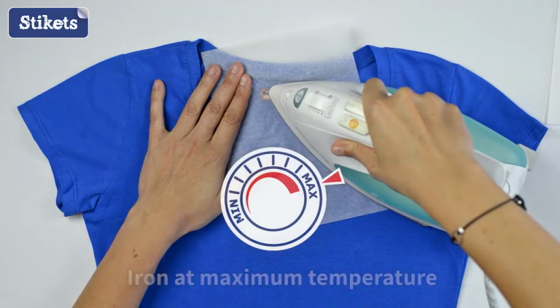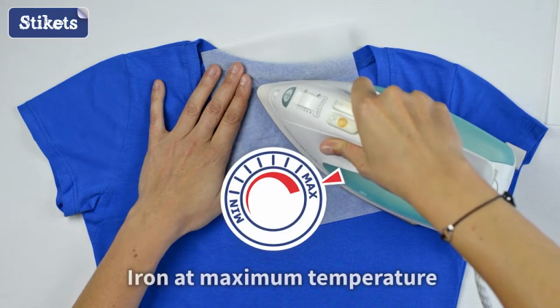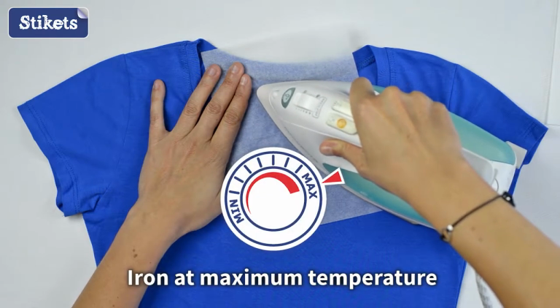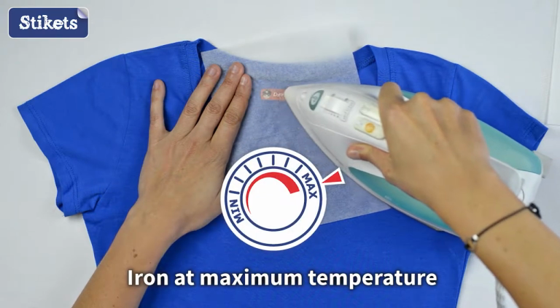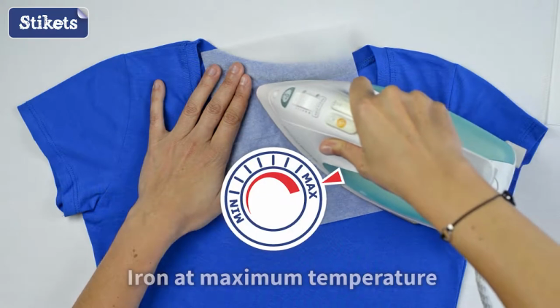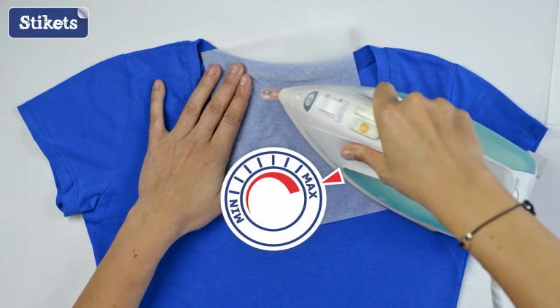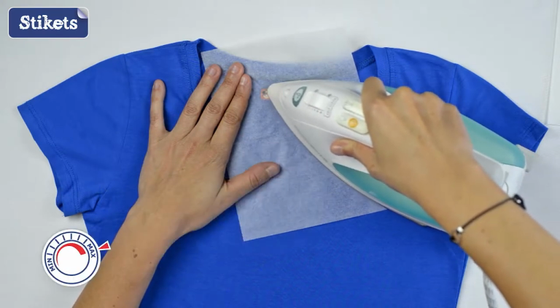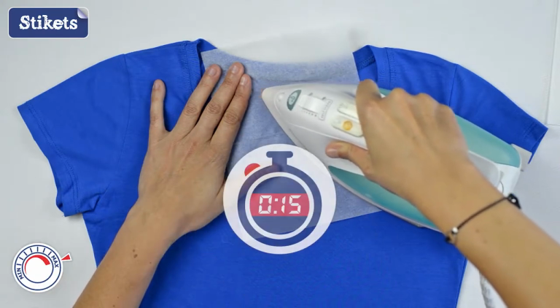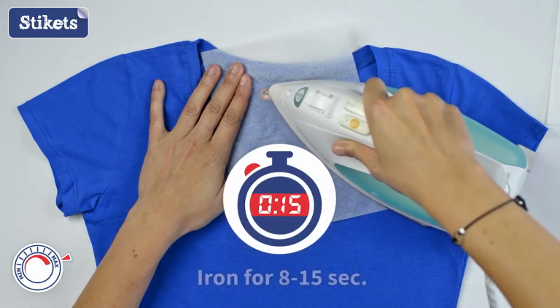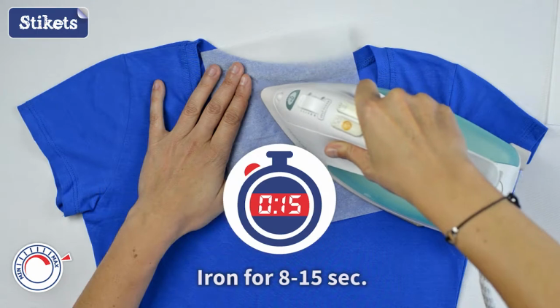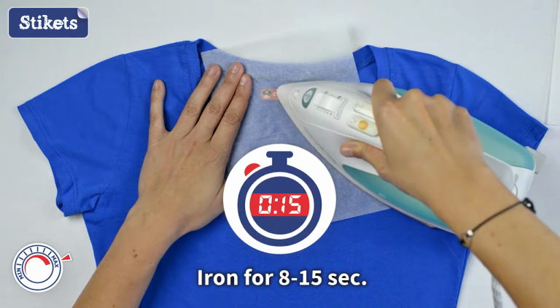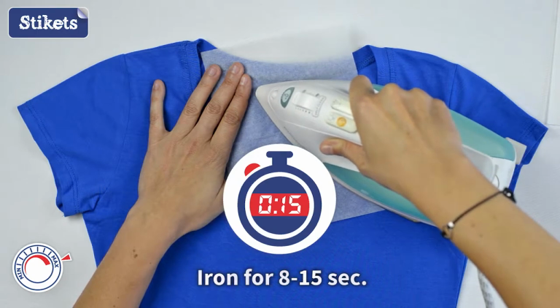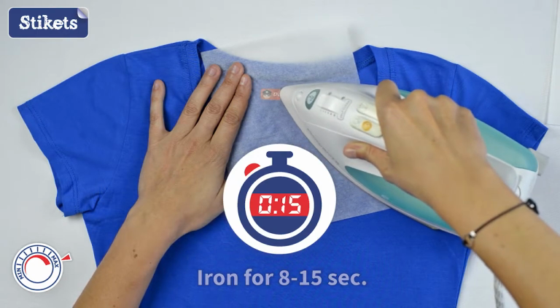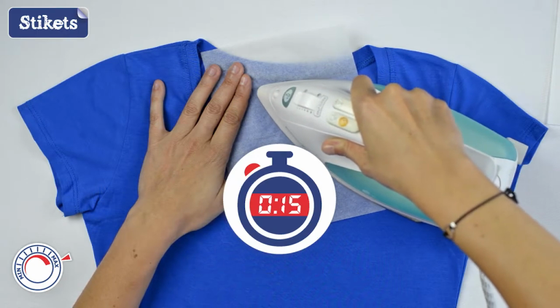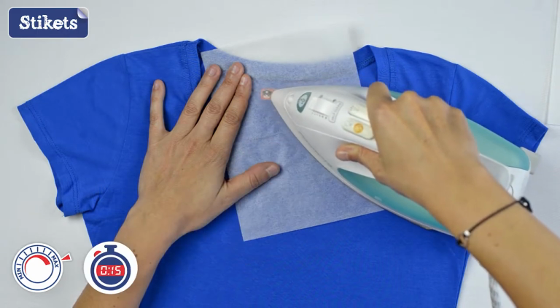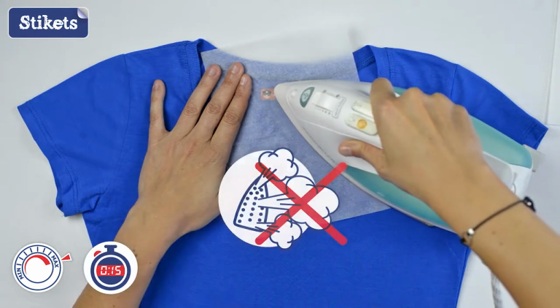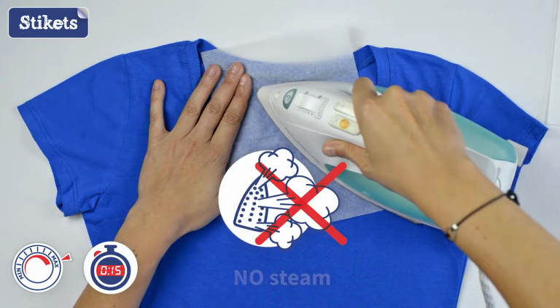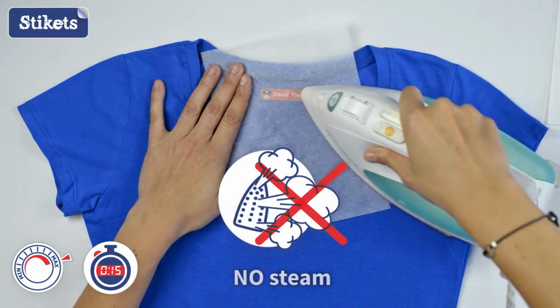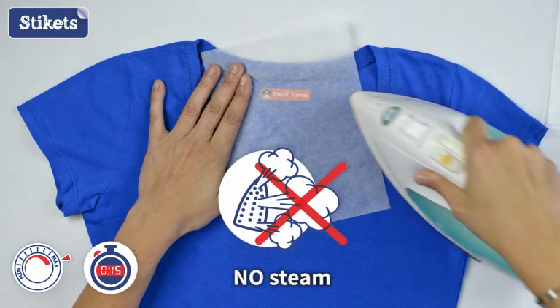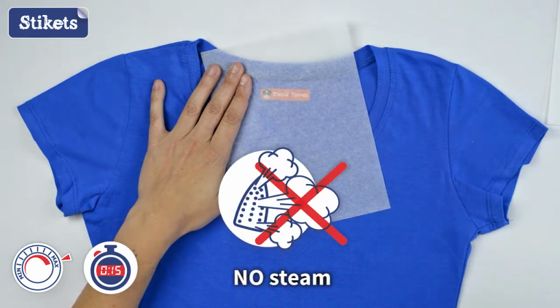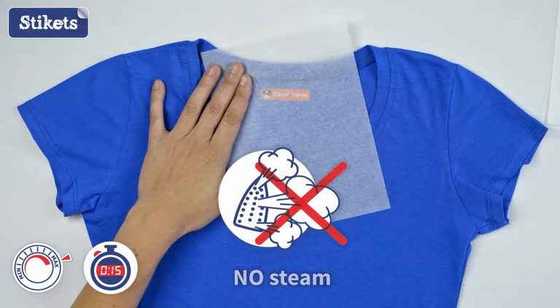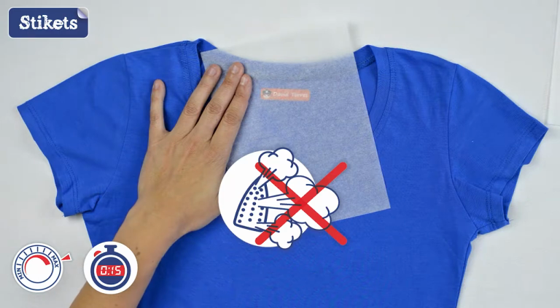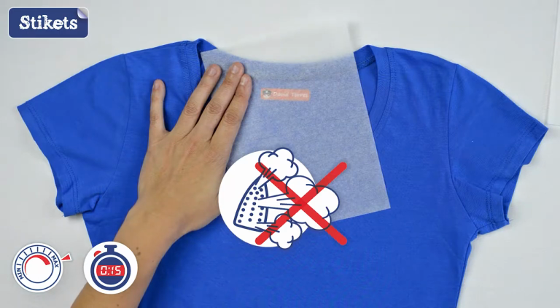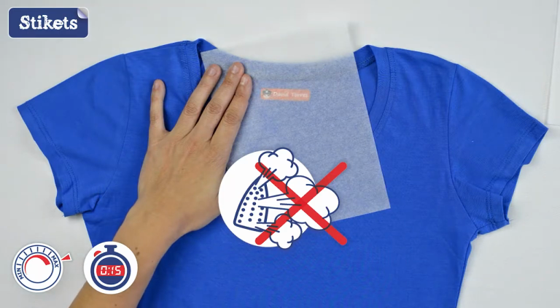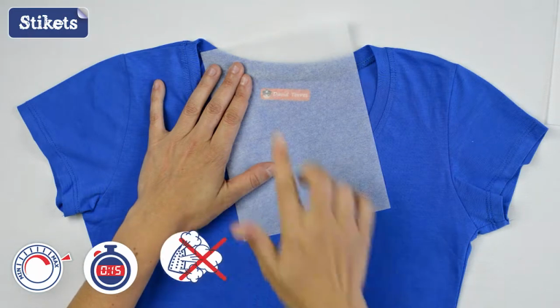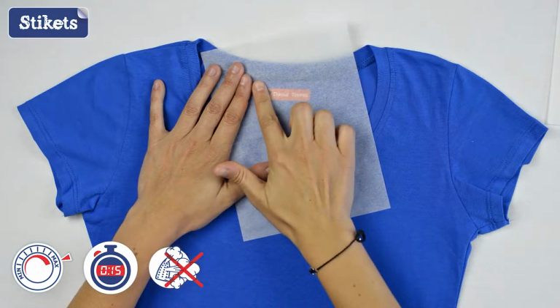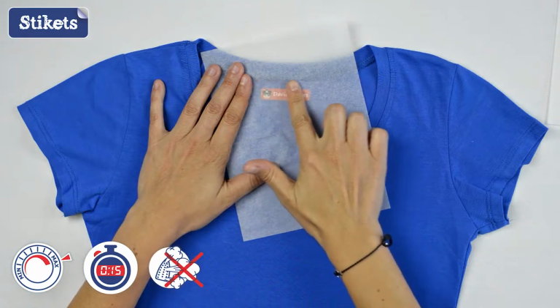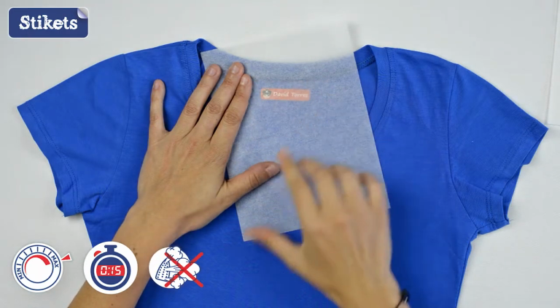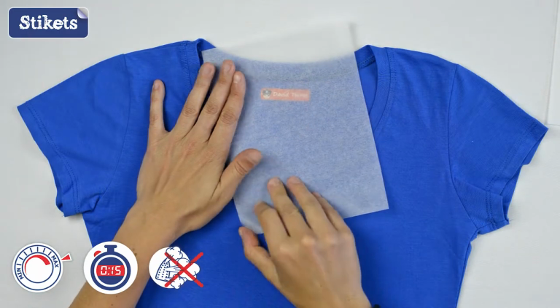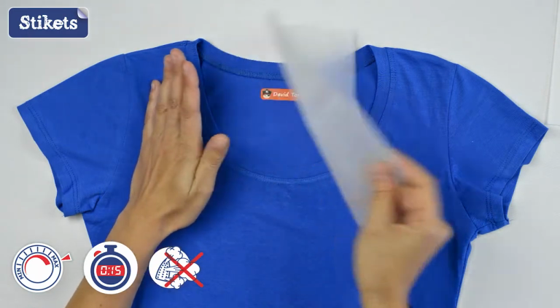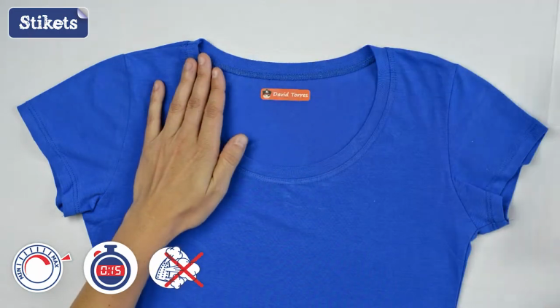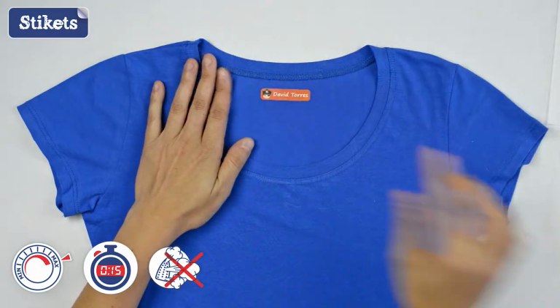Iron at the maximum temperature, moving smoothly back and forth for 8 to 15 seconds, and do not use steam. Stop ironing when the label is almost blended into the material.